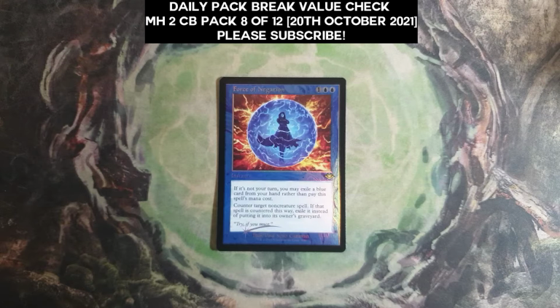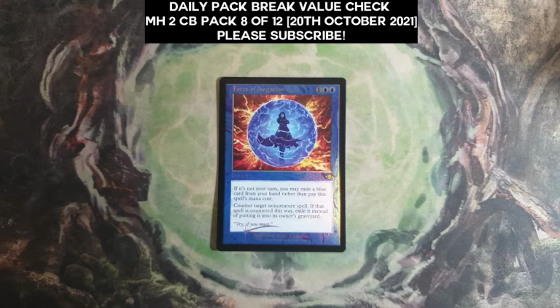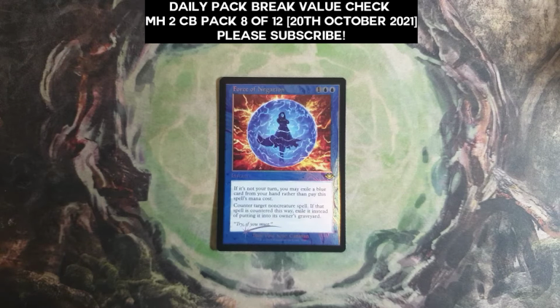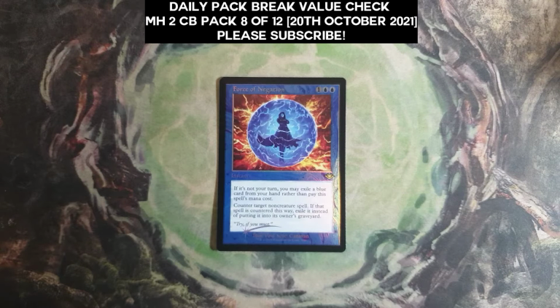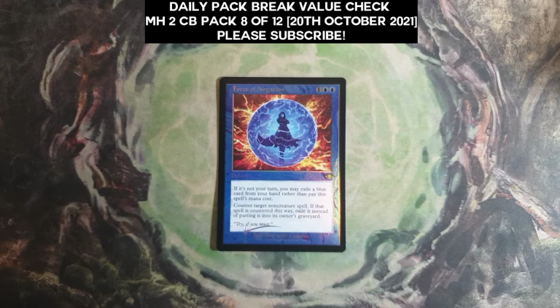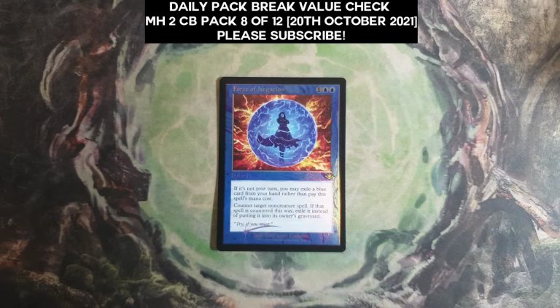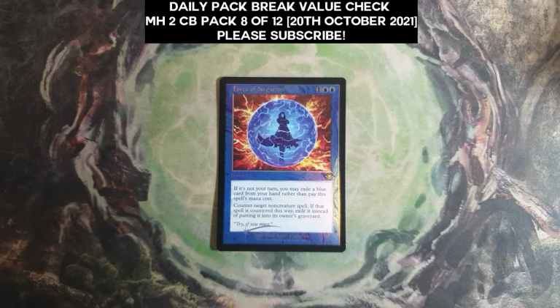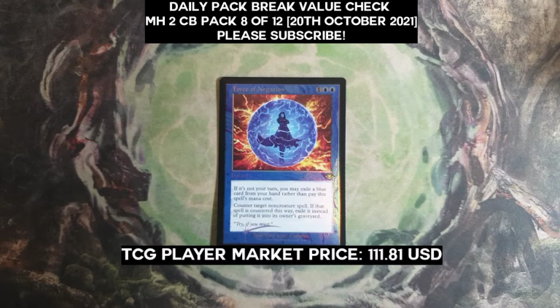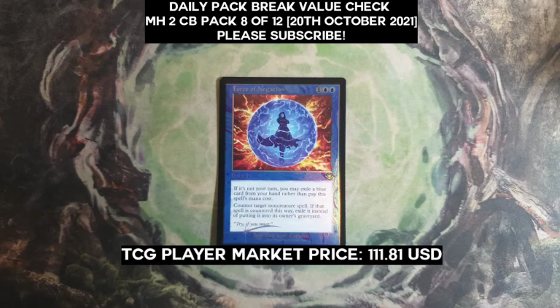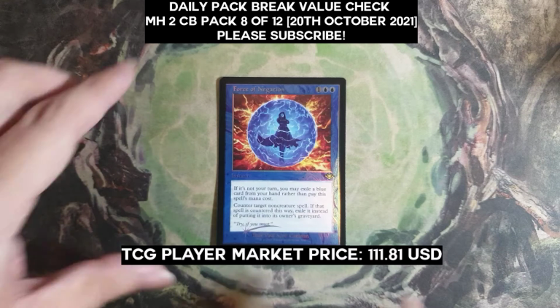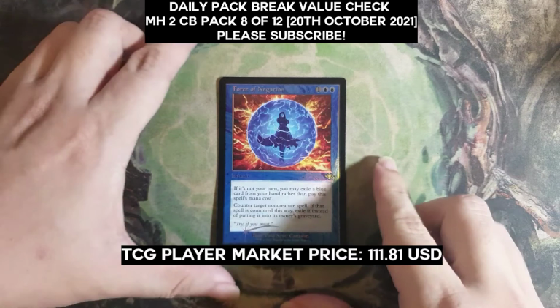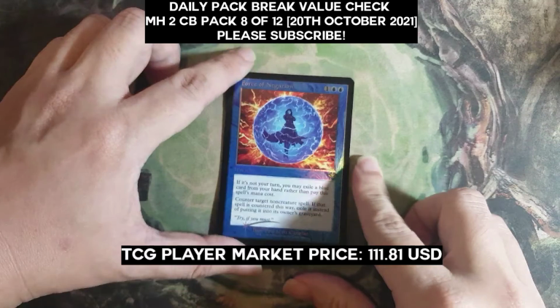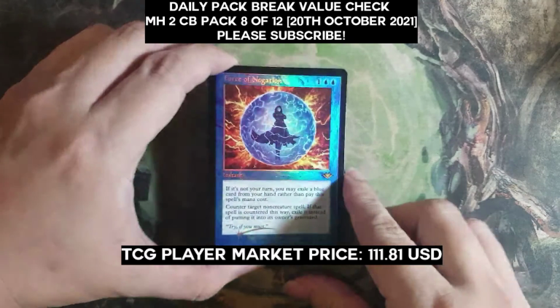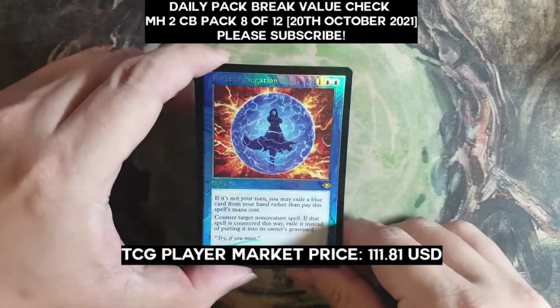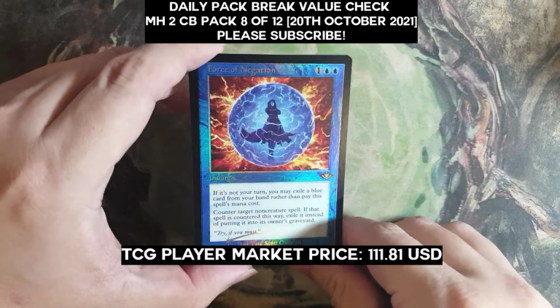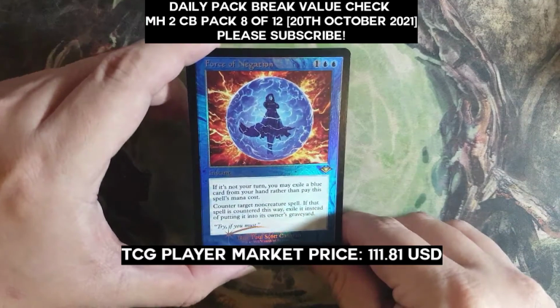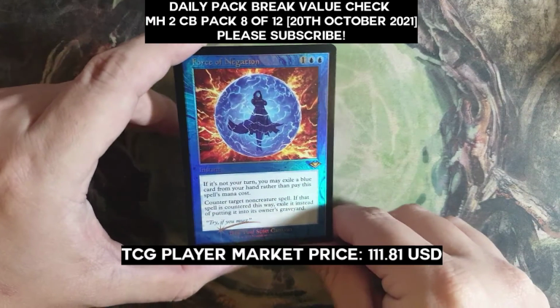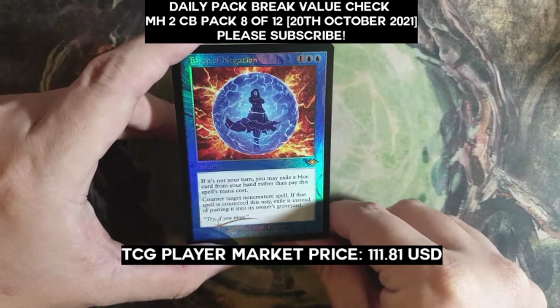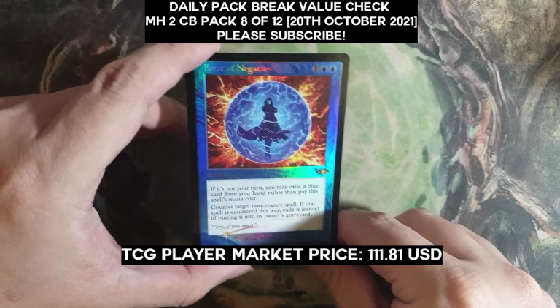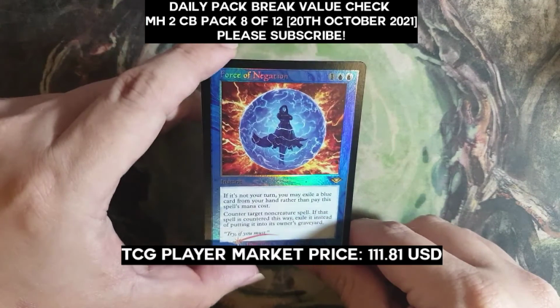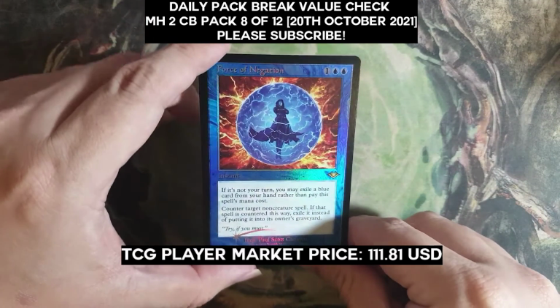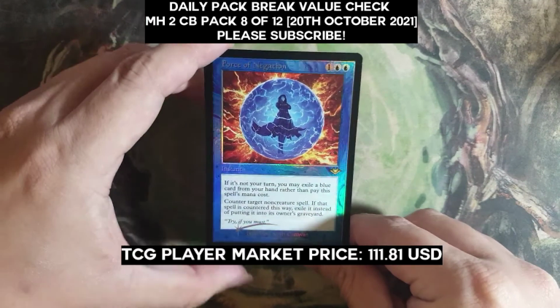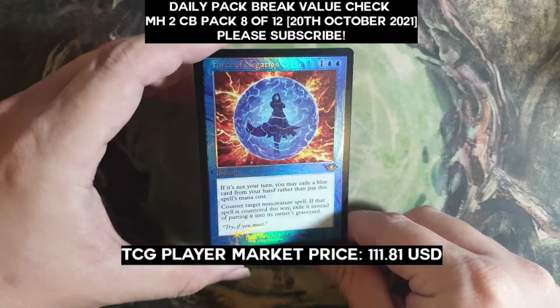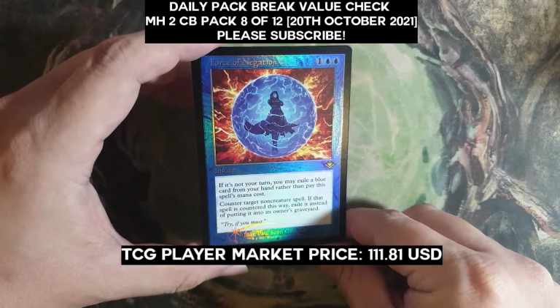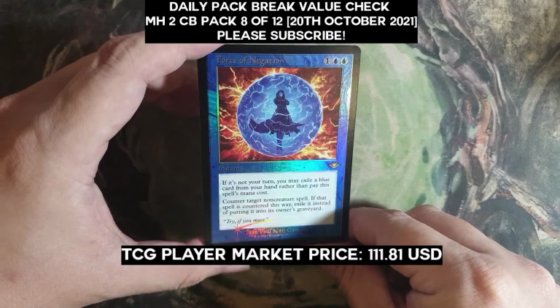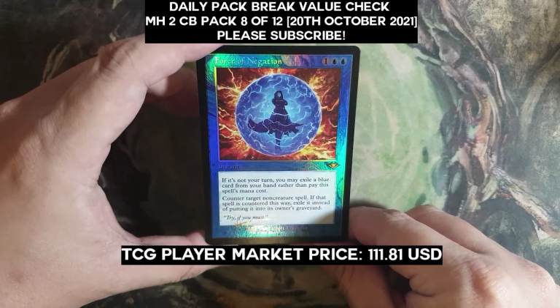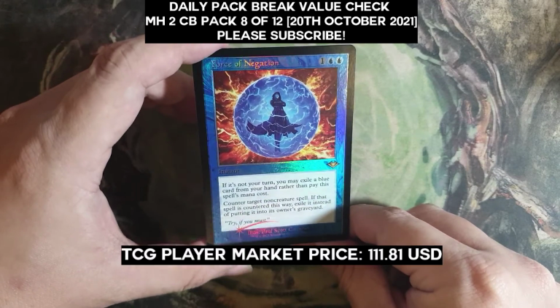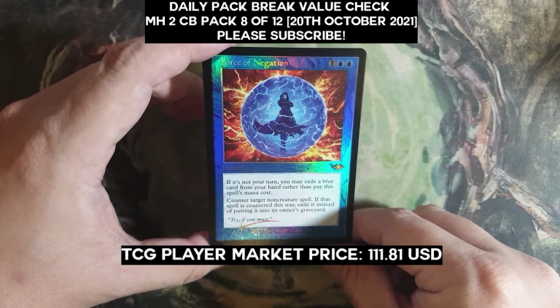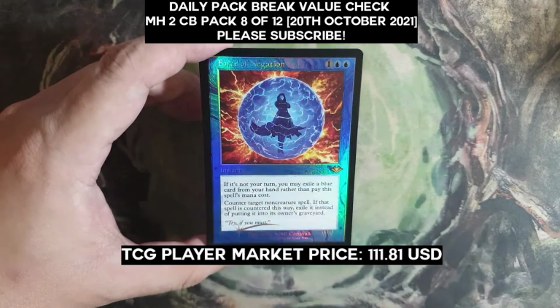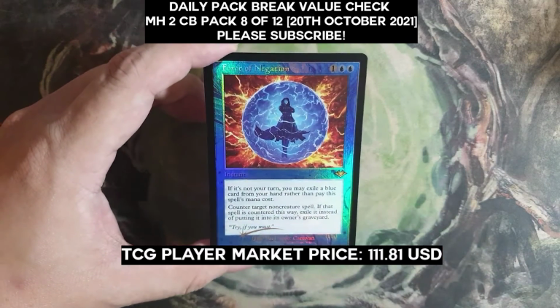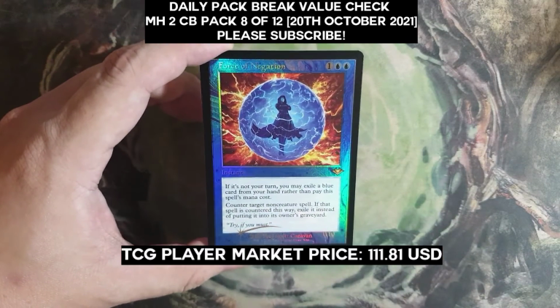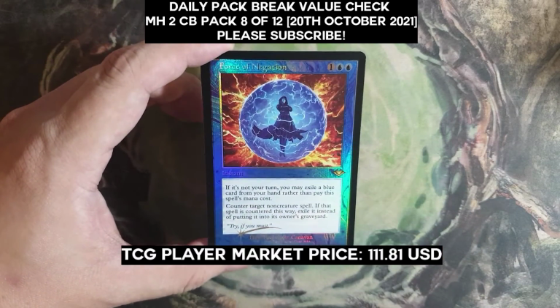The Force of Negation Retro Foil — wow. Foil market price is $11.81, as of filming today, the 20th of October 2021.